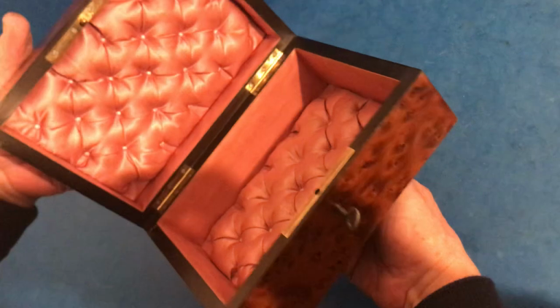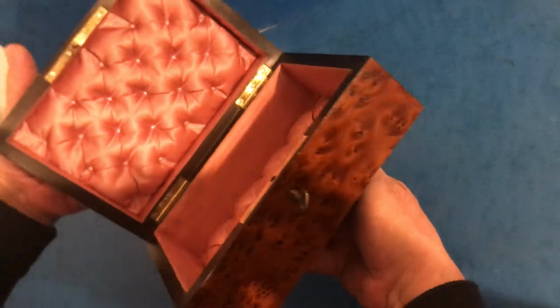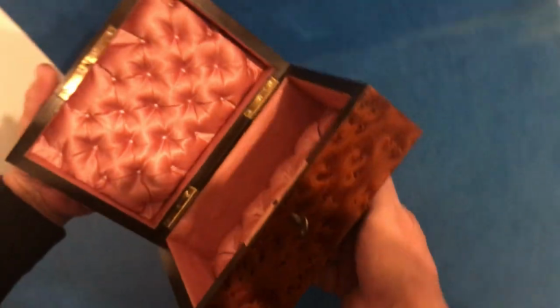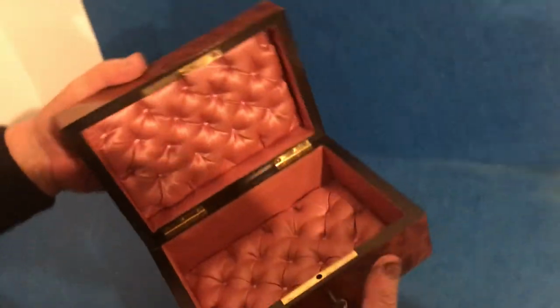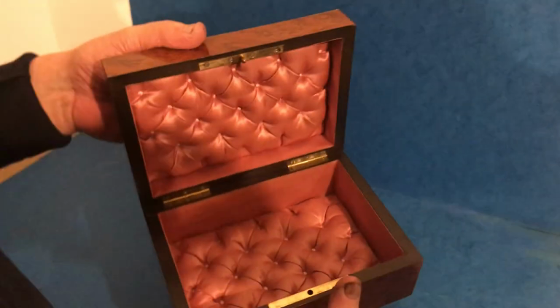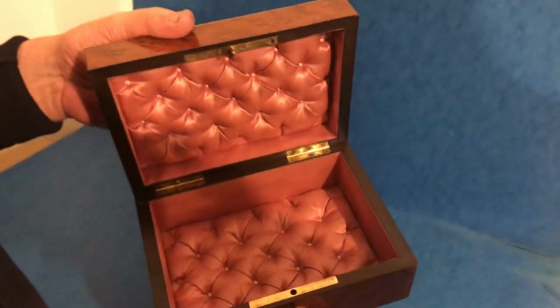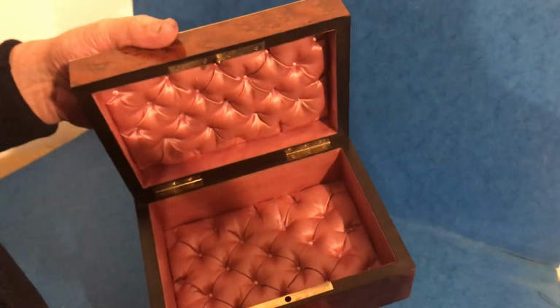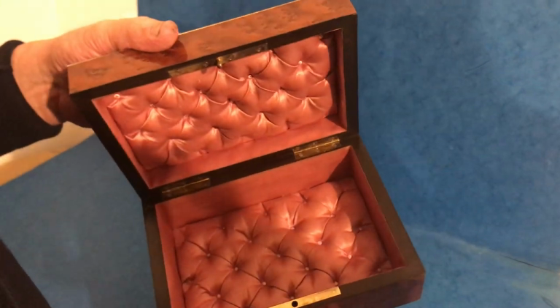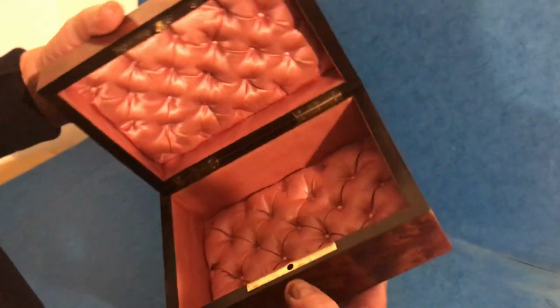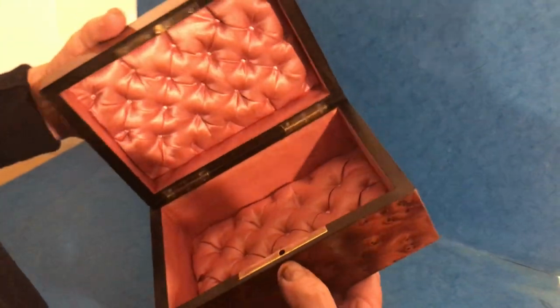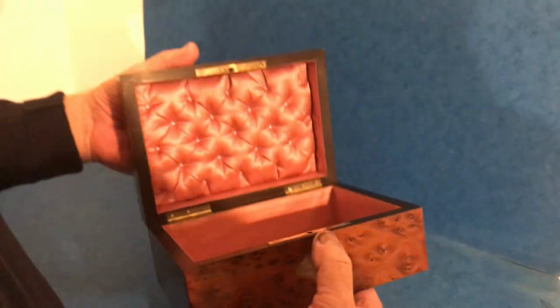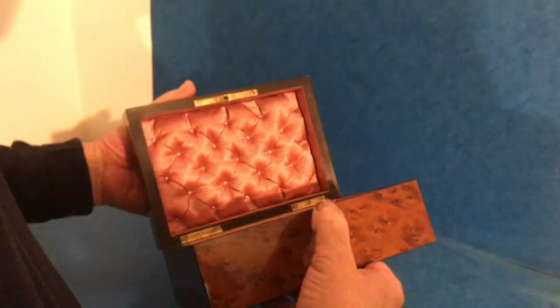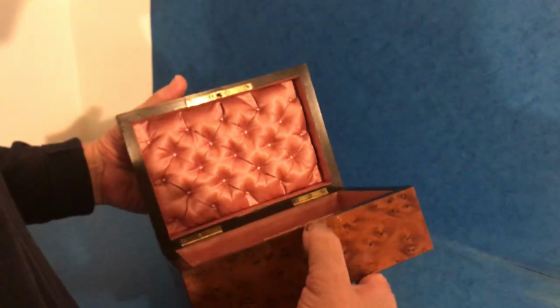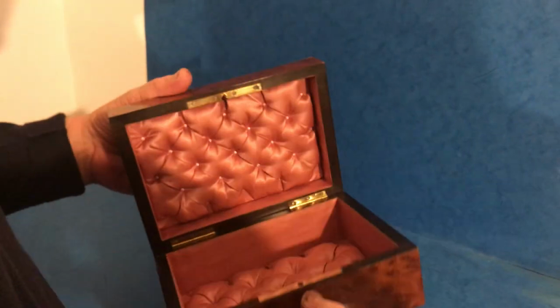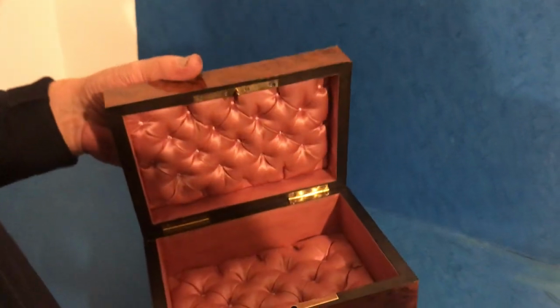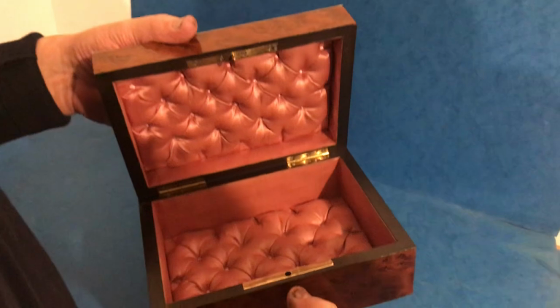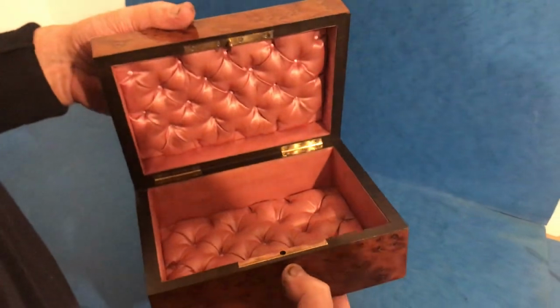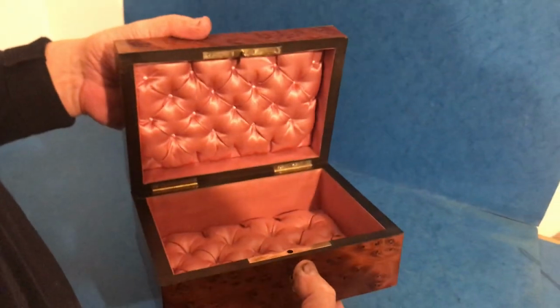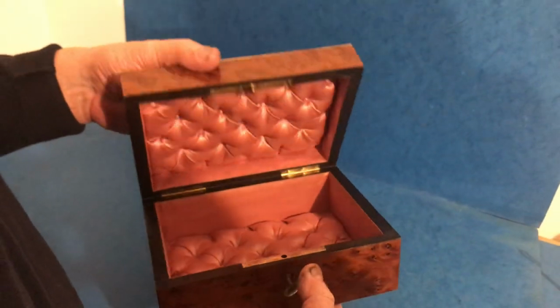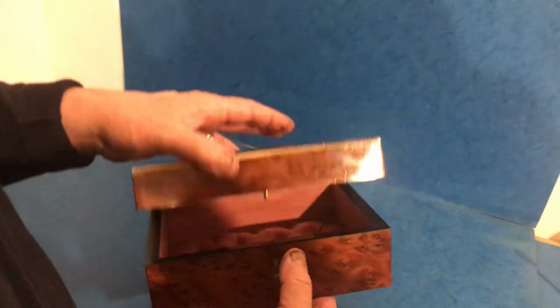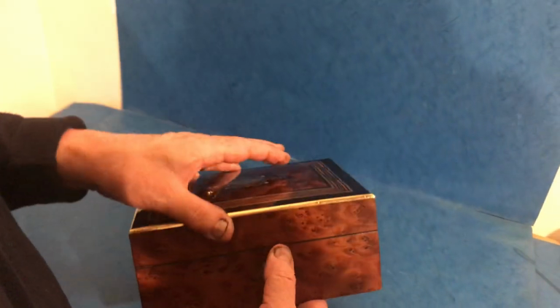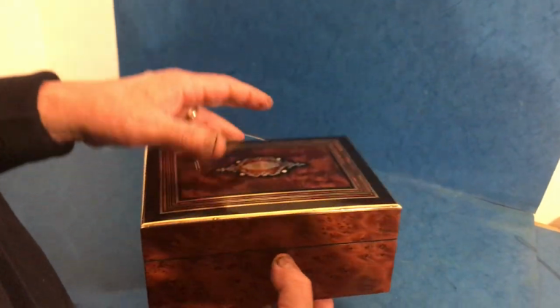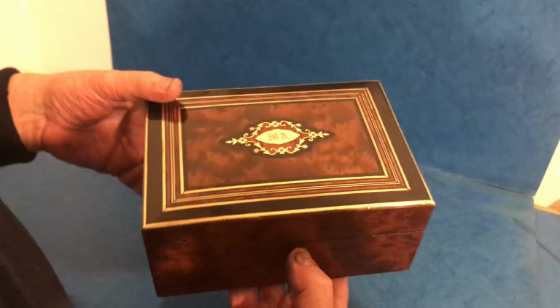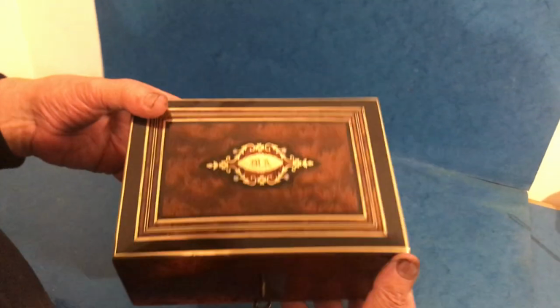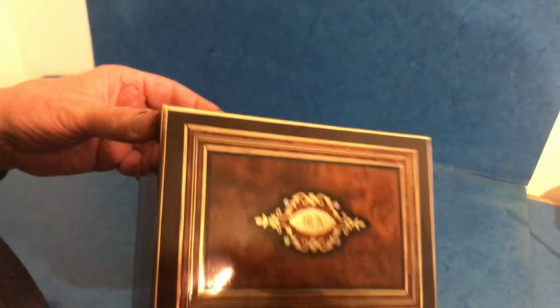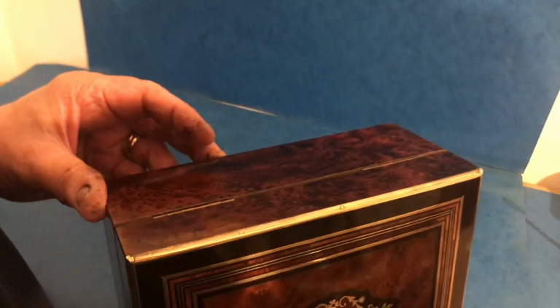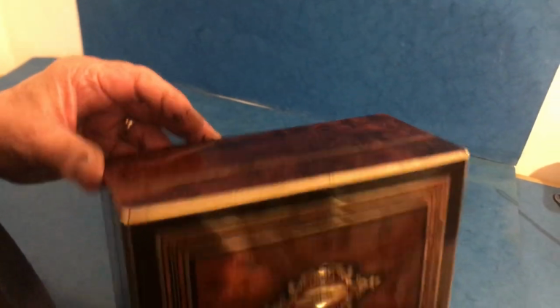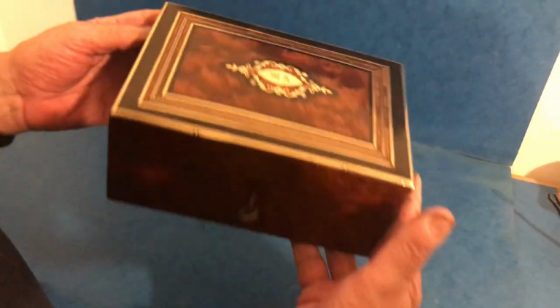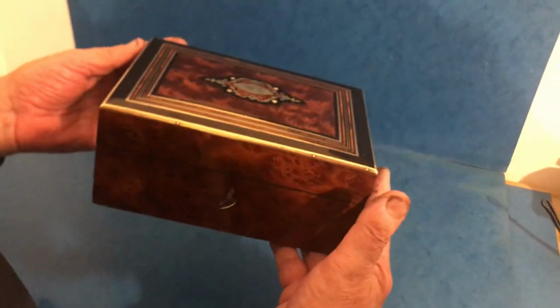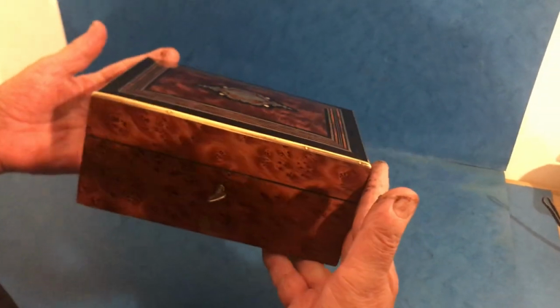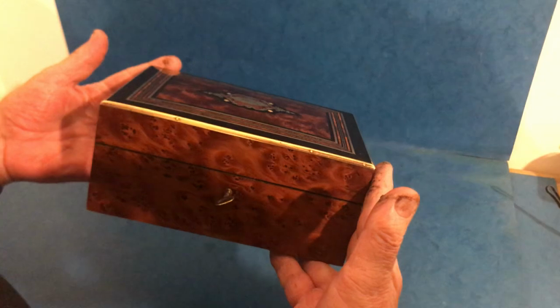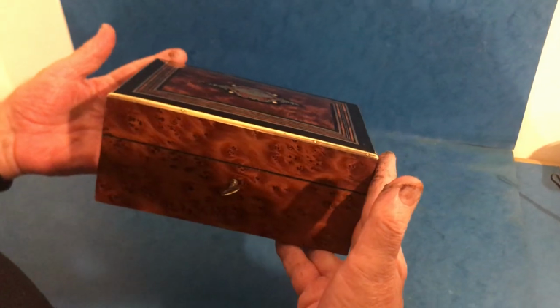It's got its original pink silk interior. Looks like it could have been made yesterday, but it dates to about 1870 and it's got a working lock and key. Lovely box.